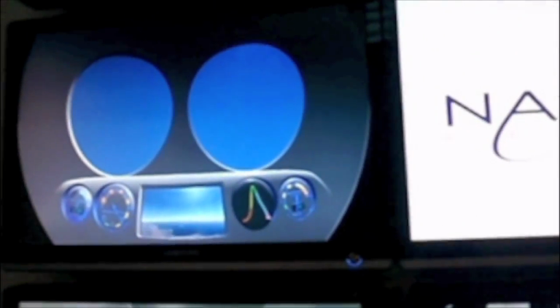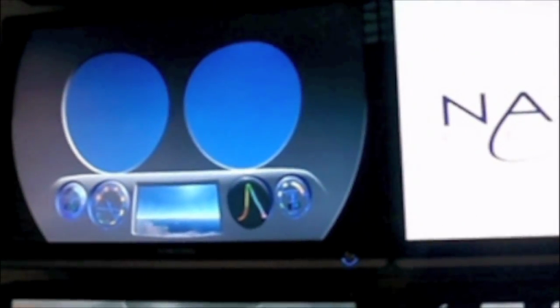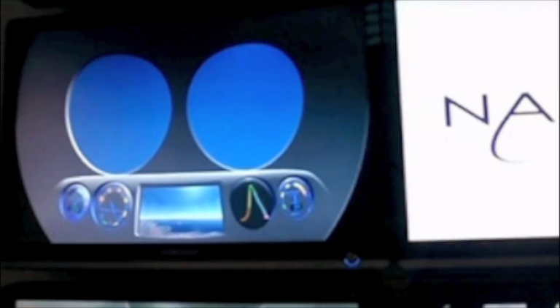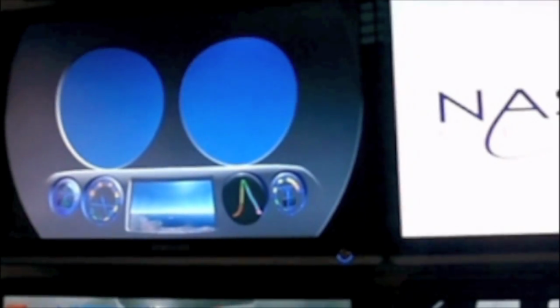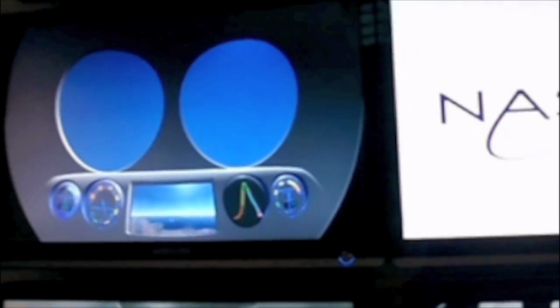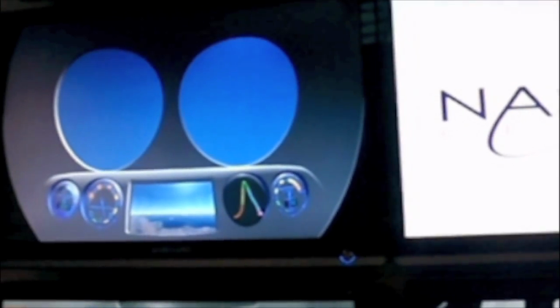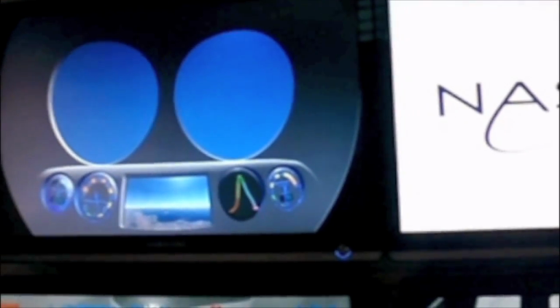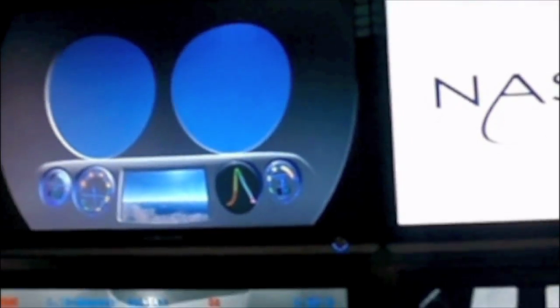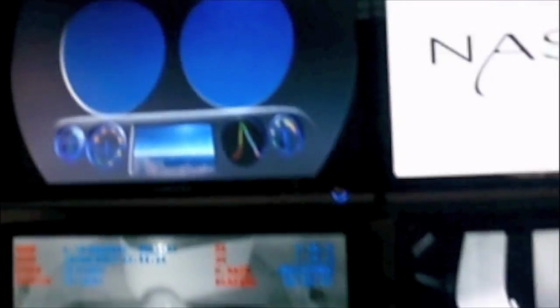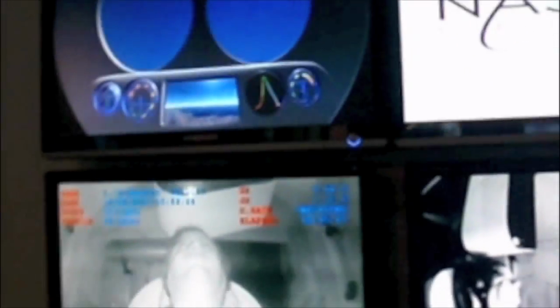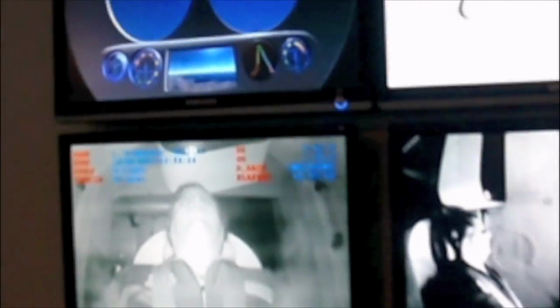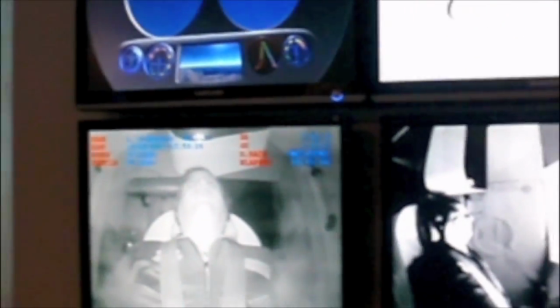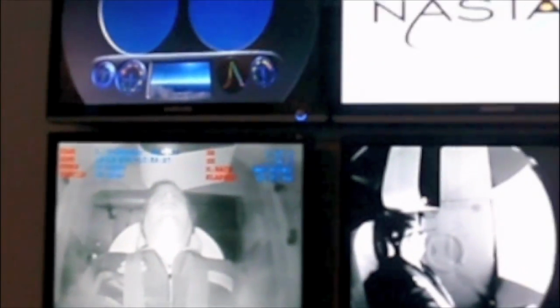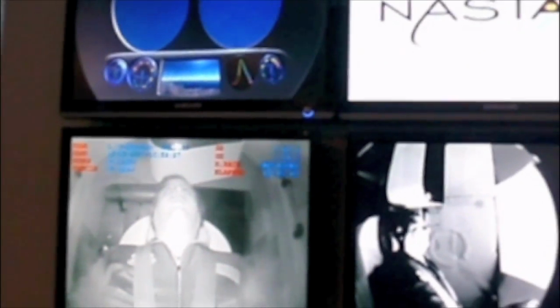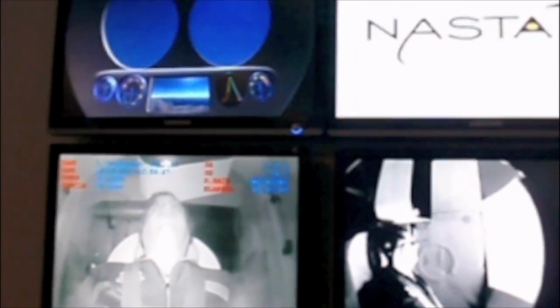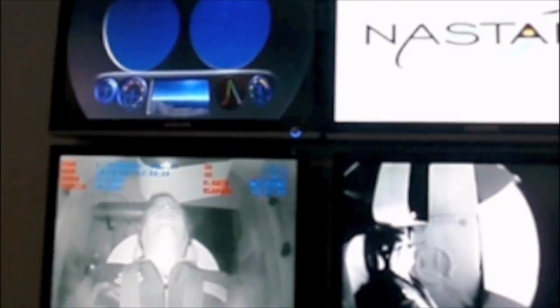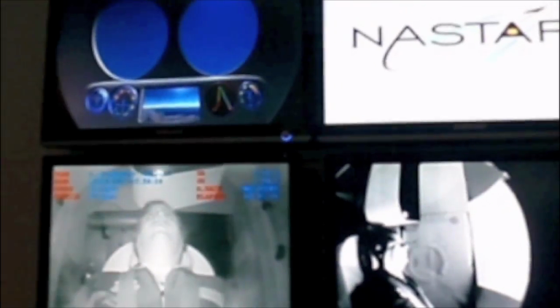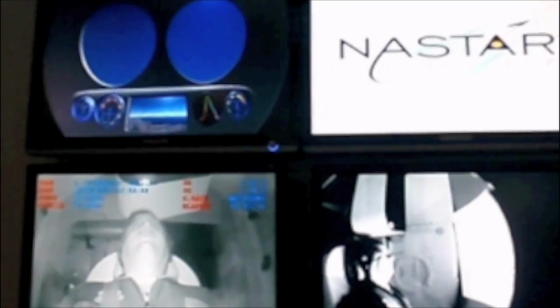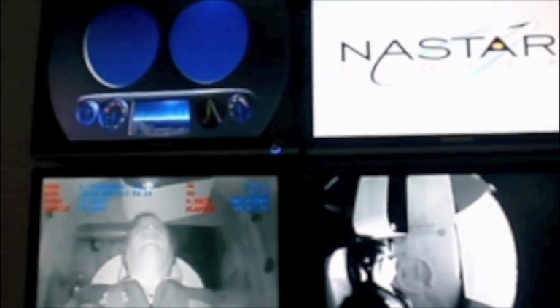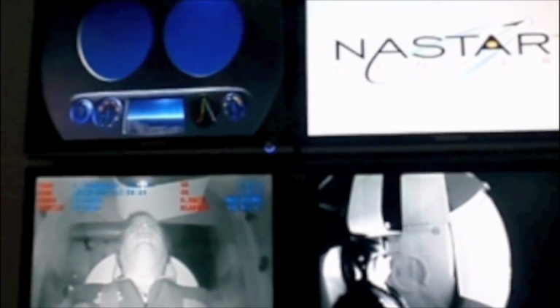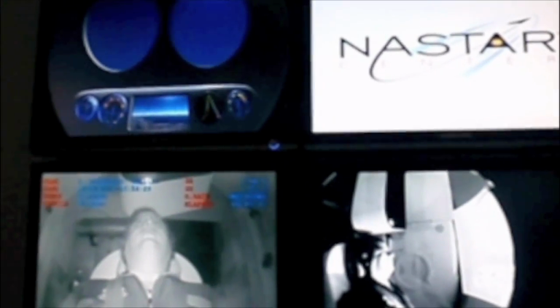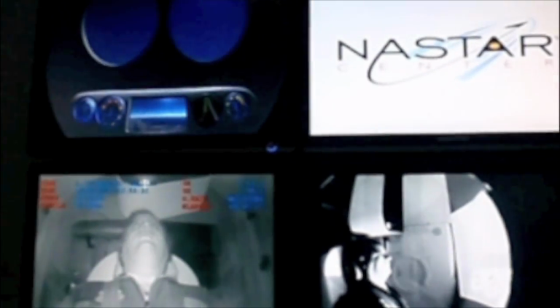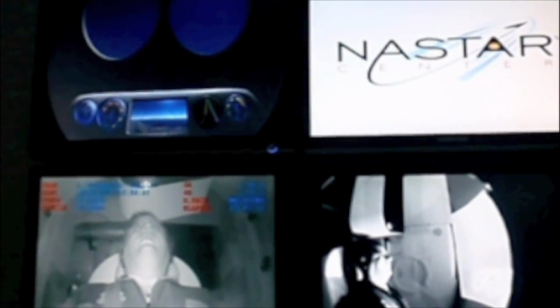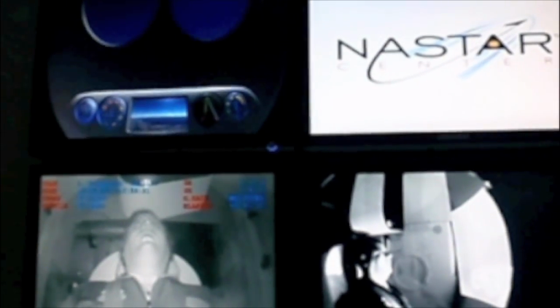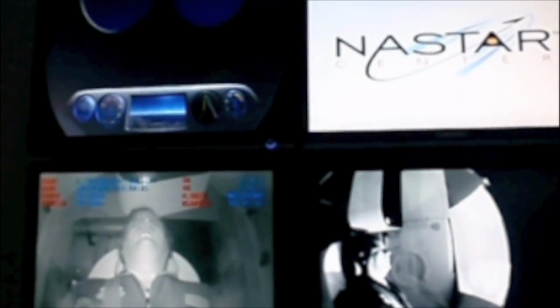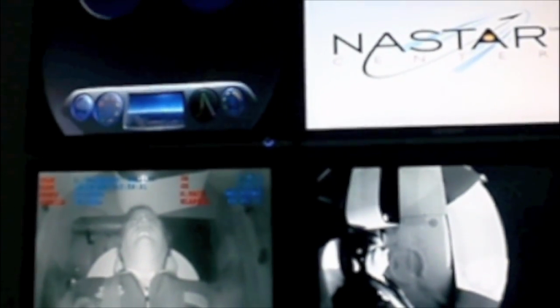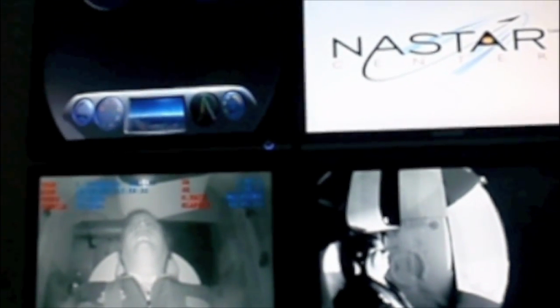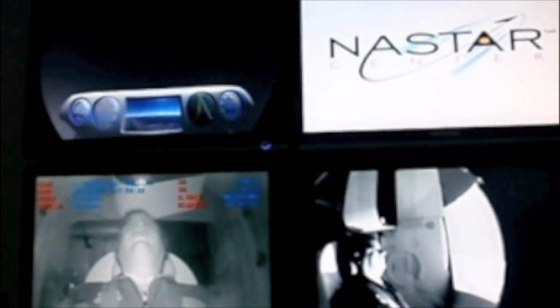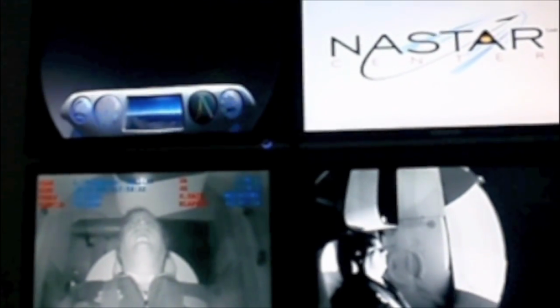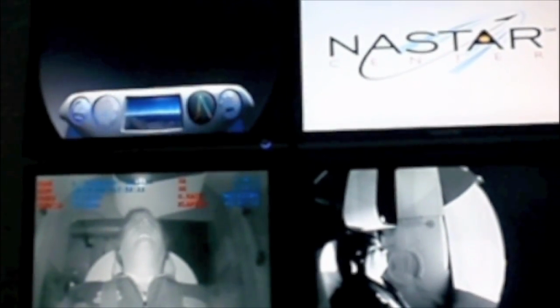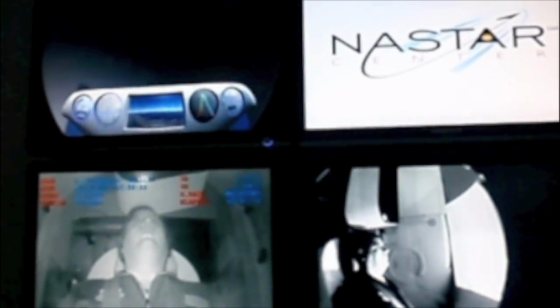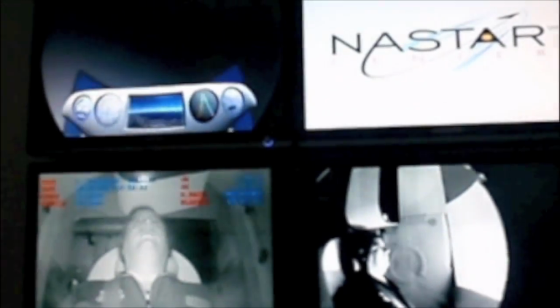Returning to level flight. Welcome to the astronaut. We're coming to a stop. We have 18 years of age.